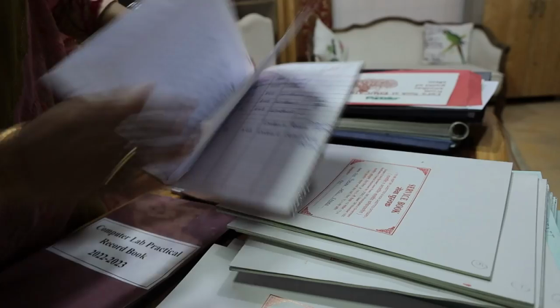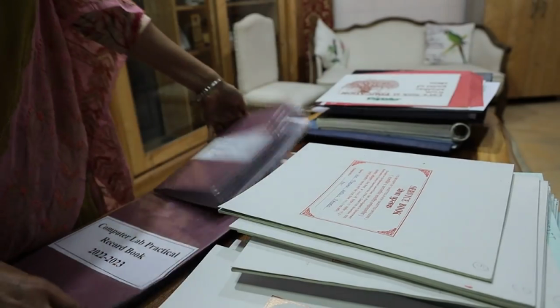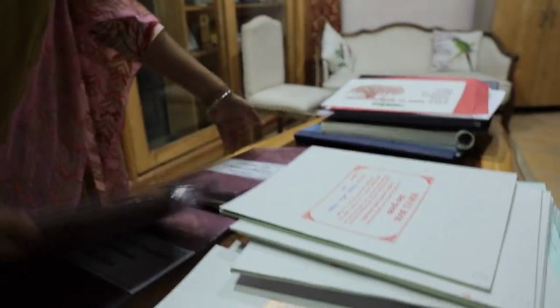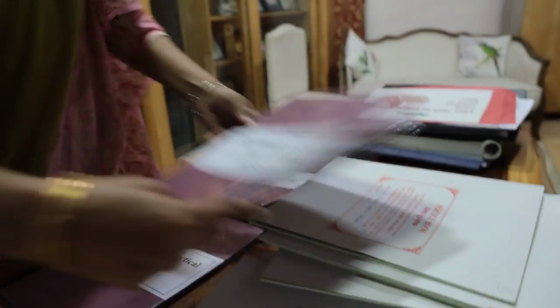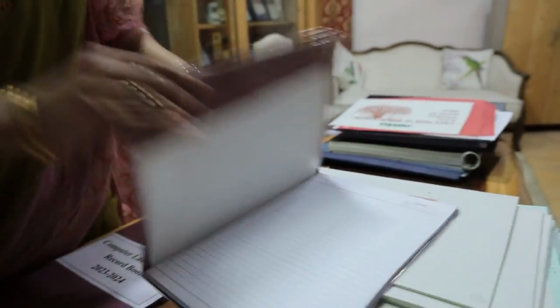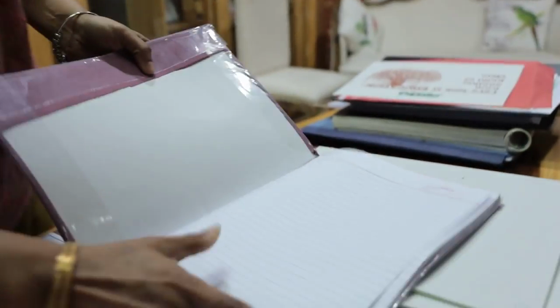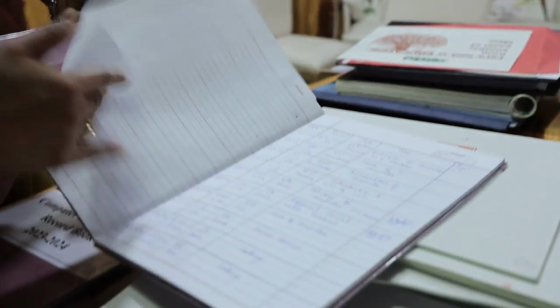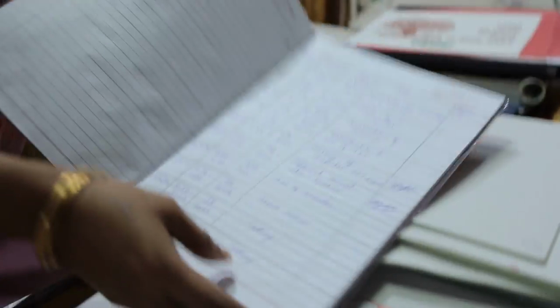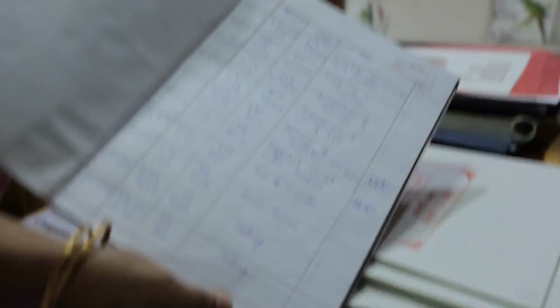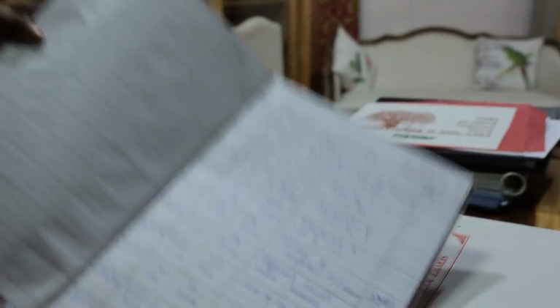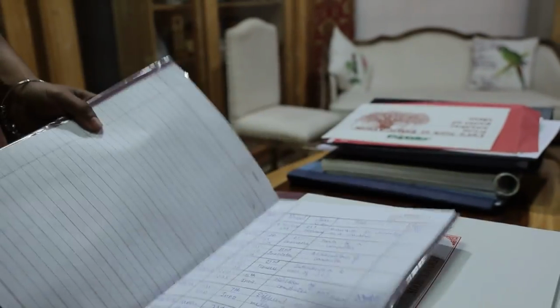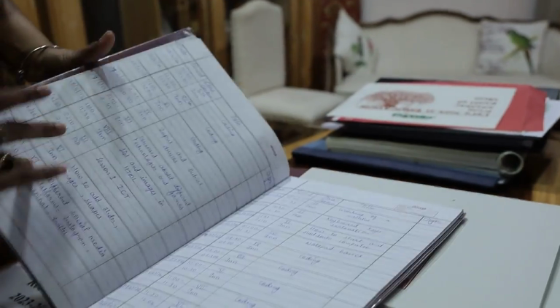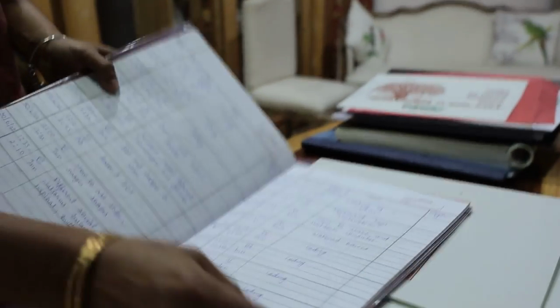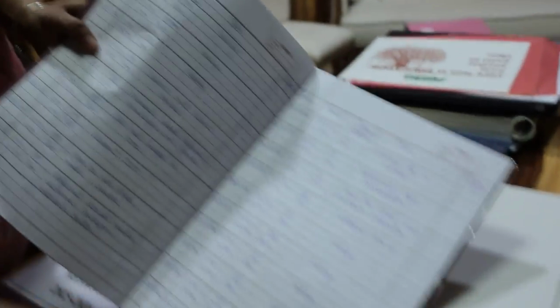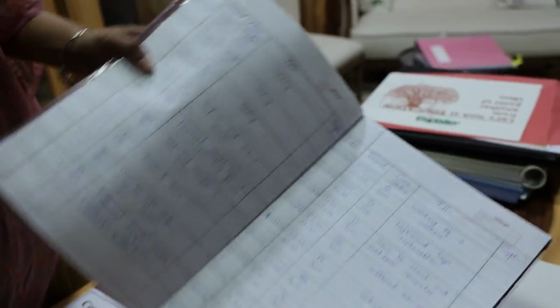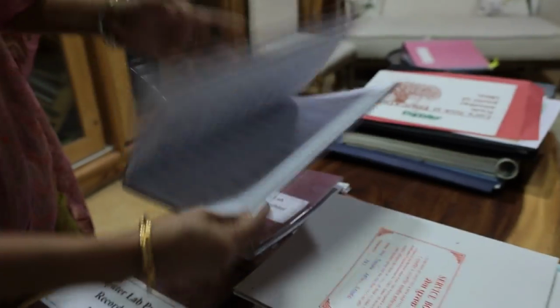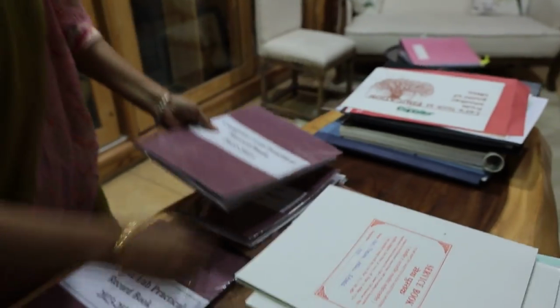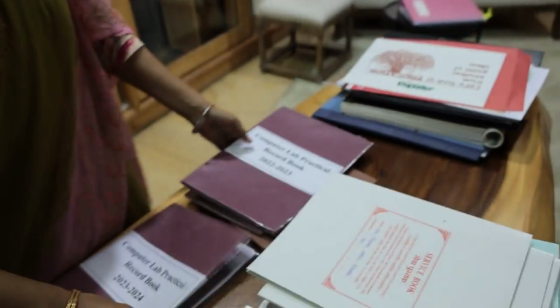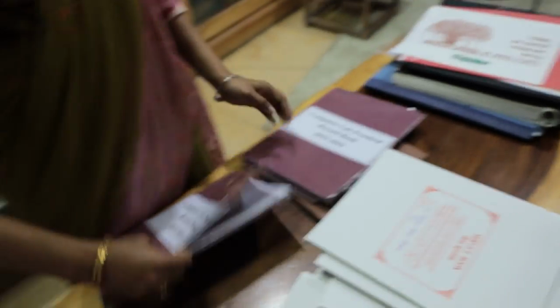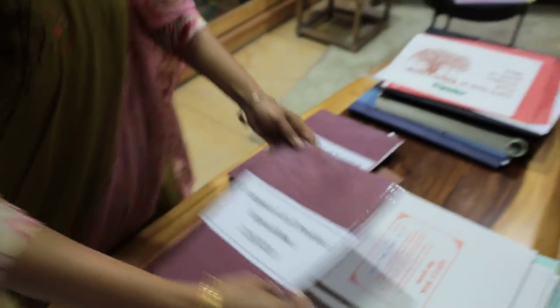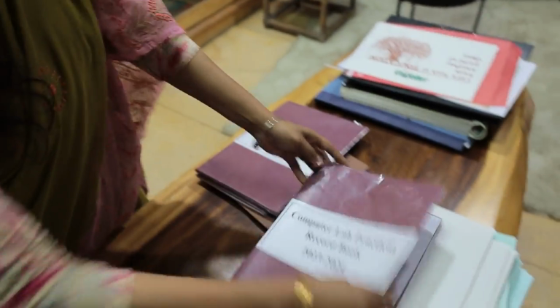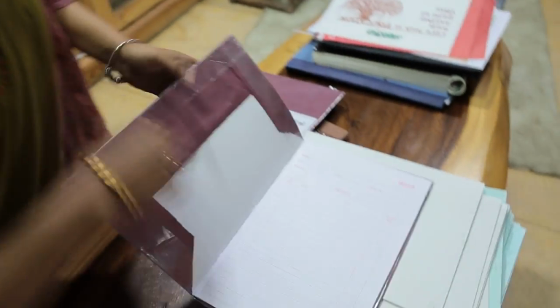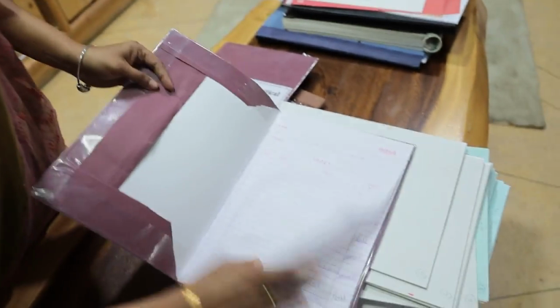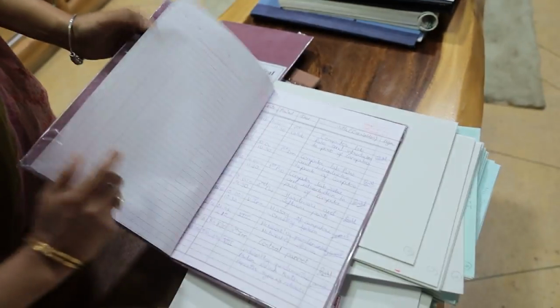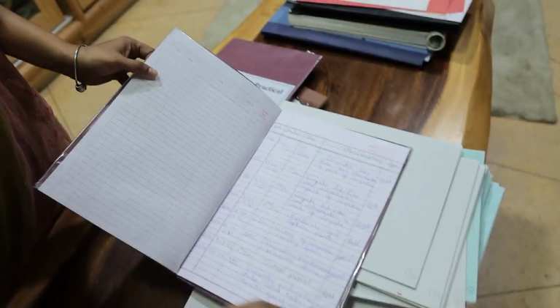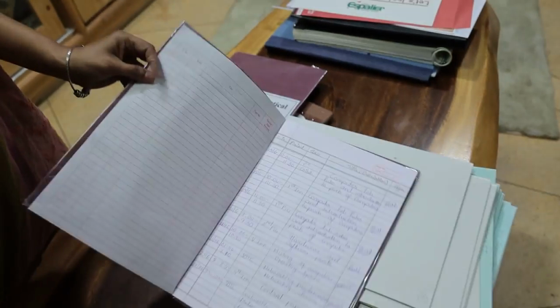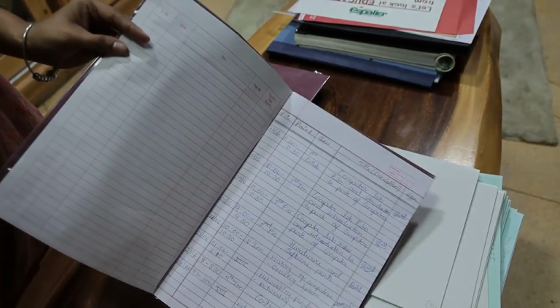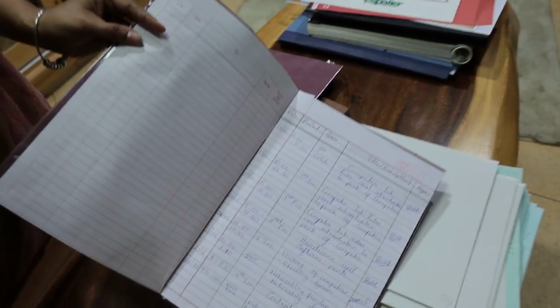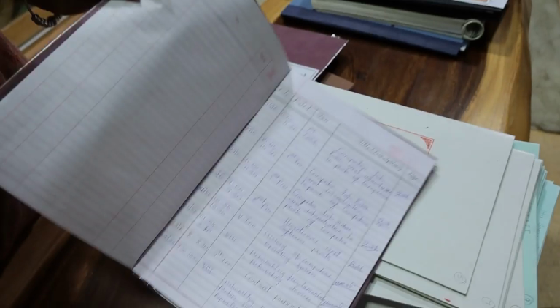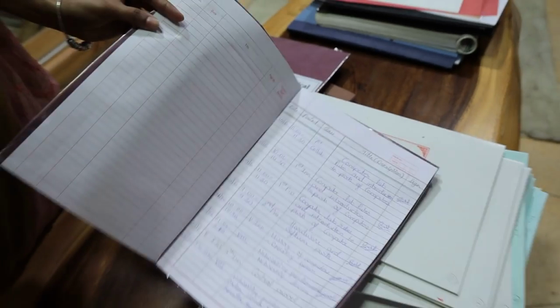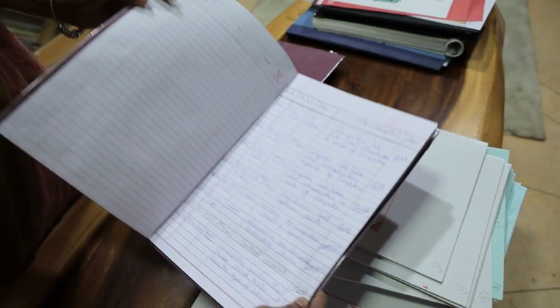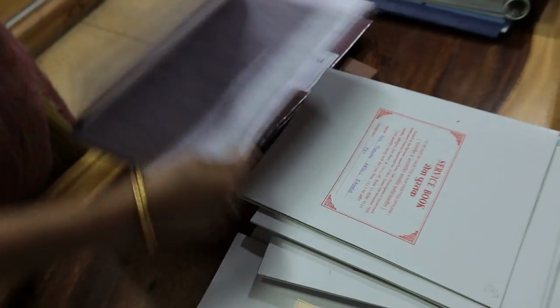This is the record book where entries for children are done — this is for the new session. We have started with this, and computer lab practicals being done are also recorded.